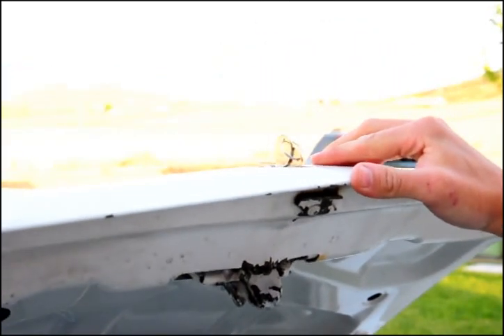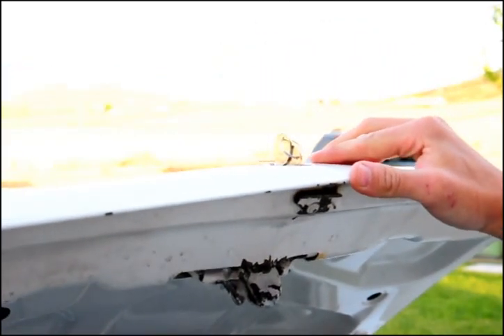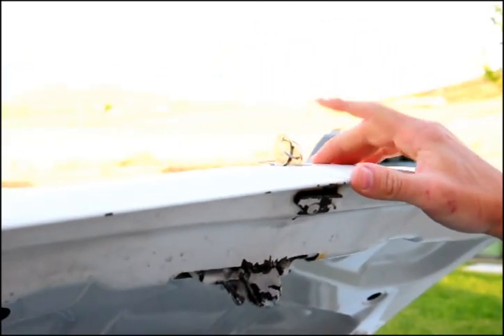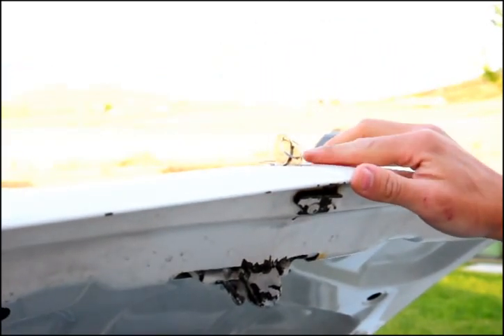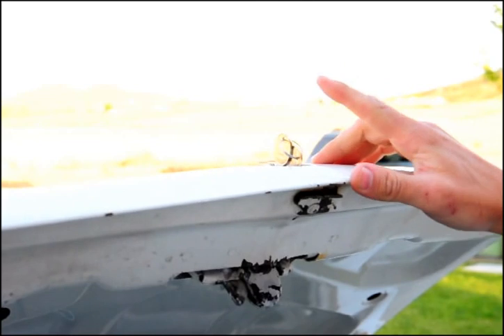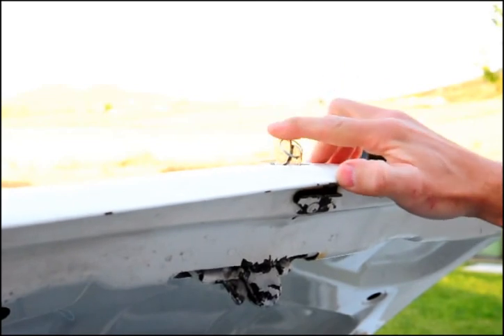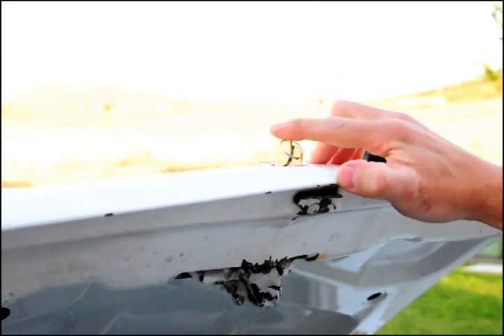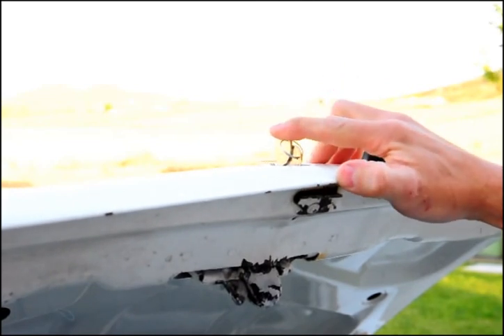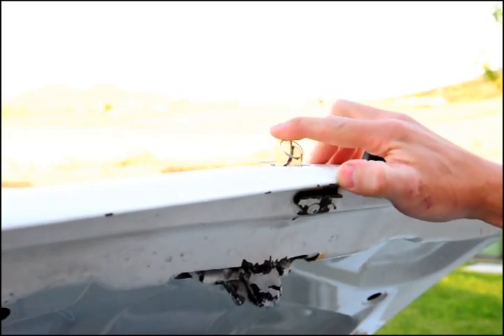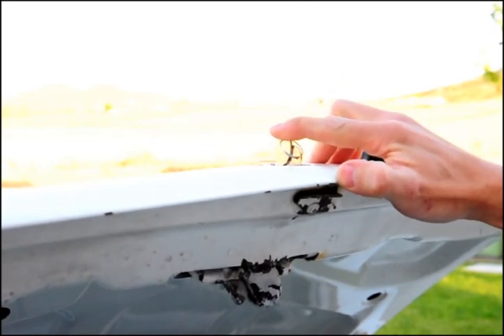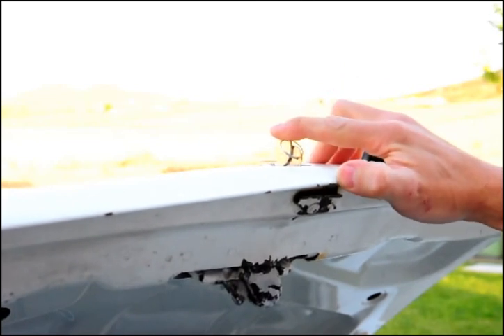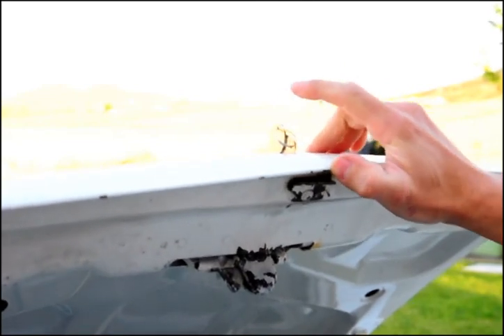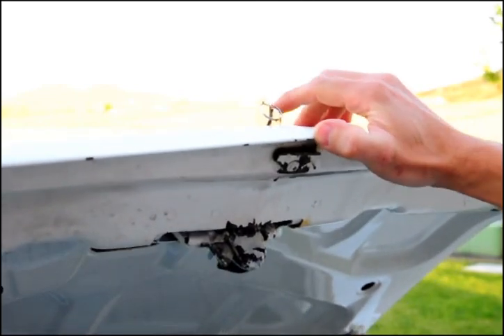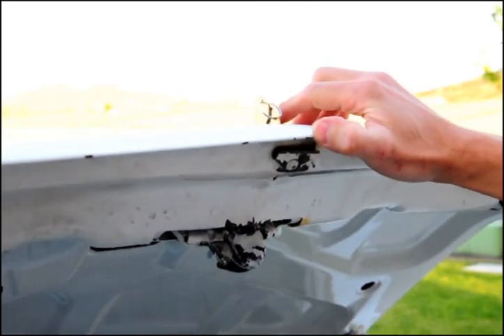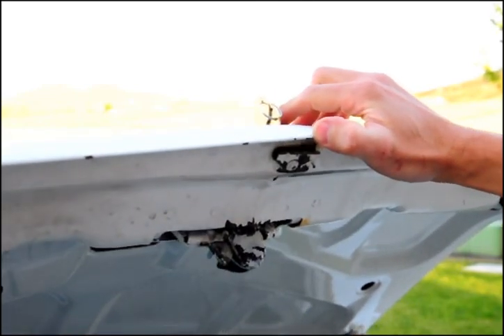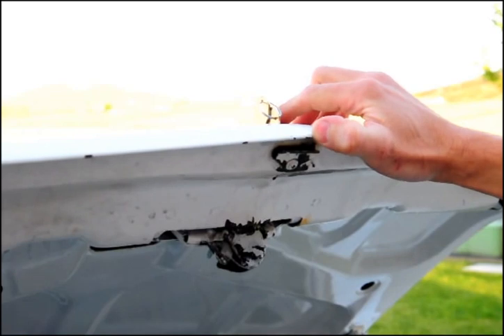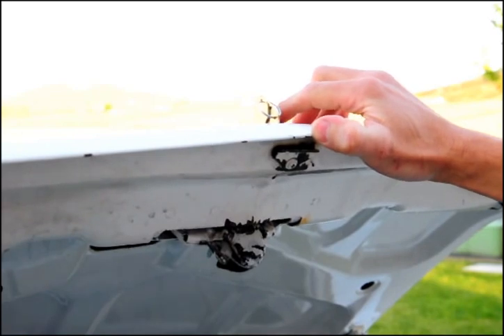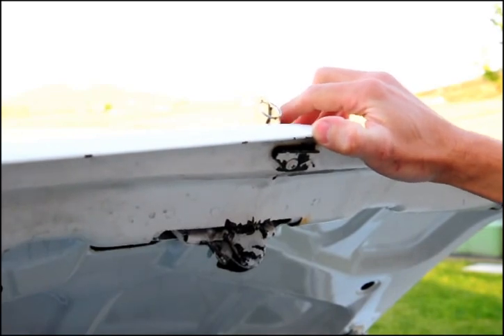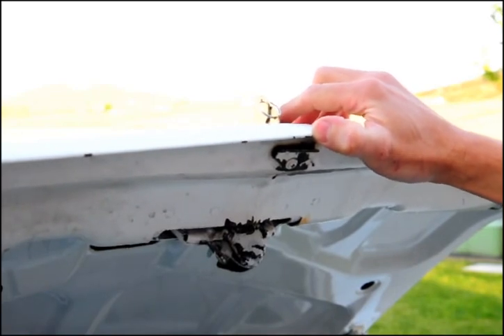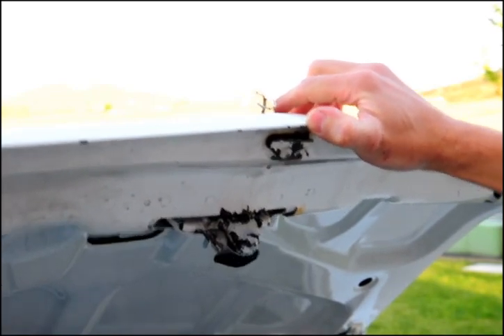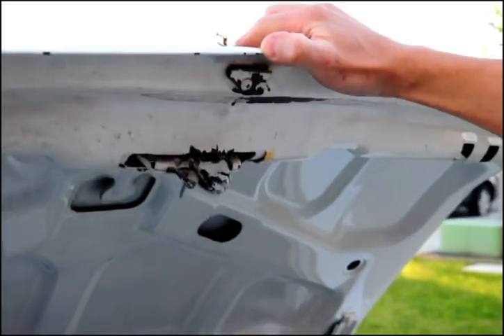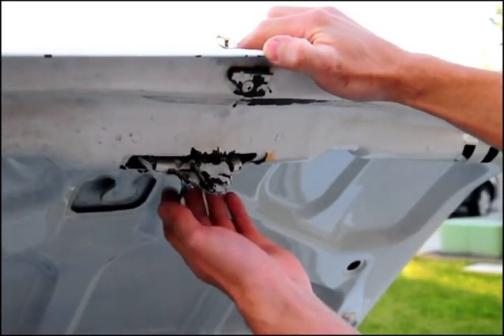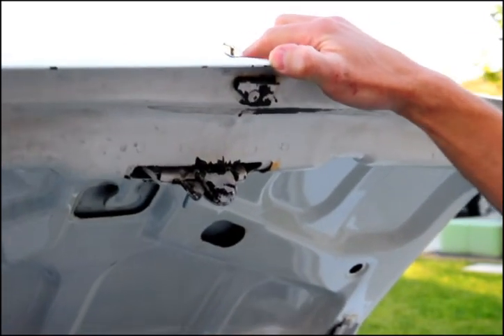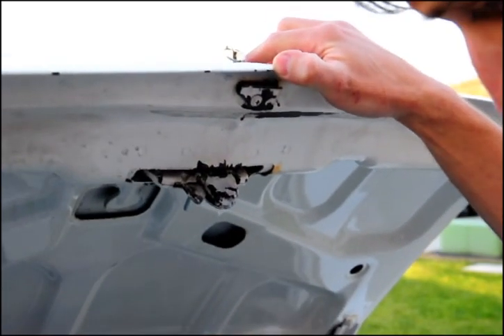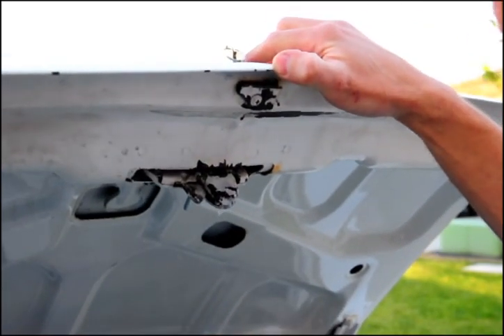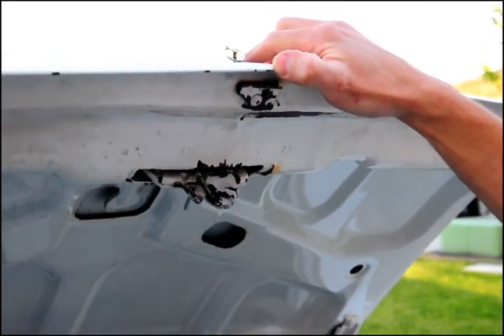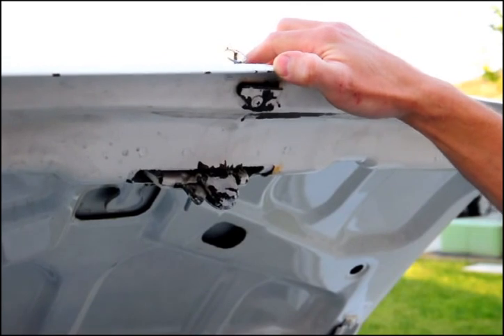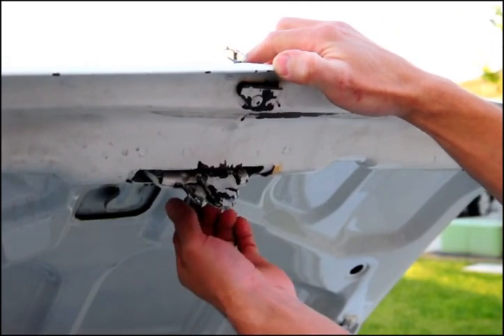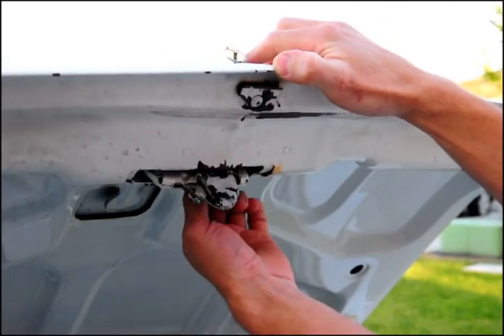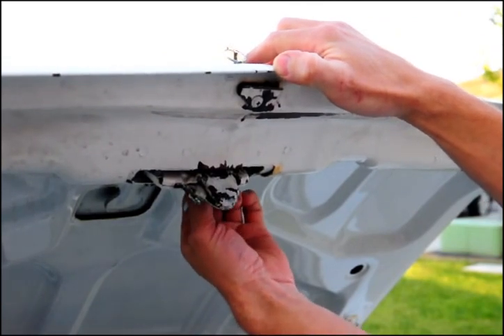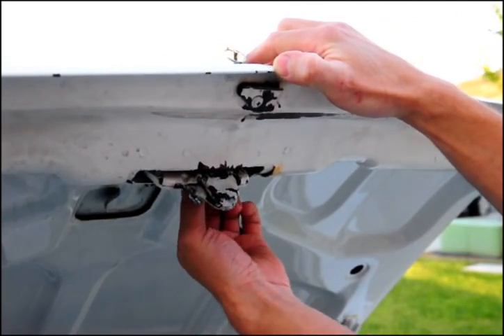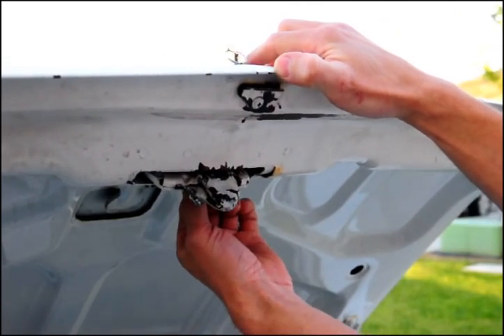First, if you don't have your key, you're going to have to get inside the trunk through the rear seat, and remove the bolts from the striker down below, or if you can reach the latch mechanism you can jimmy the lock open.